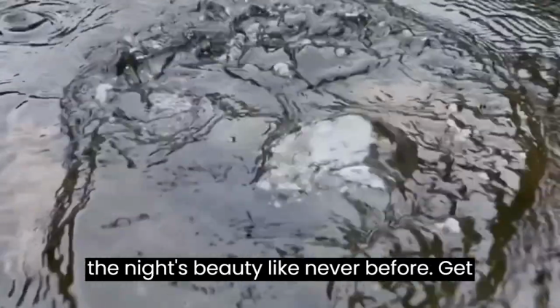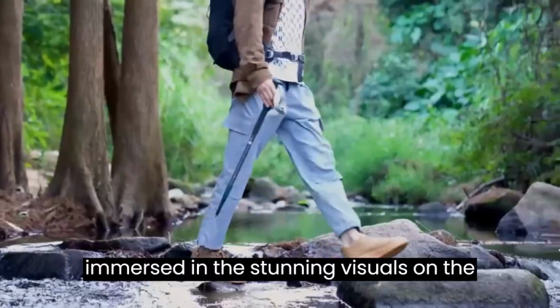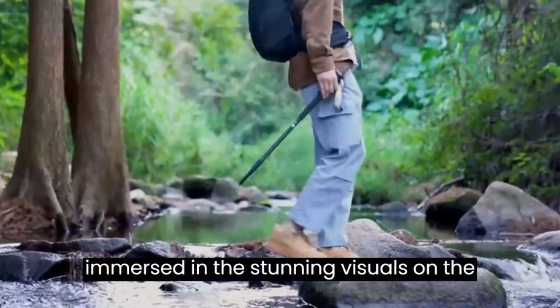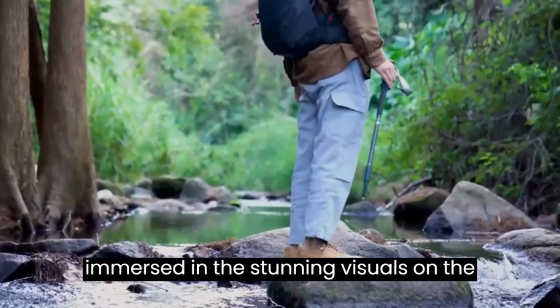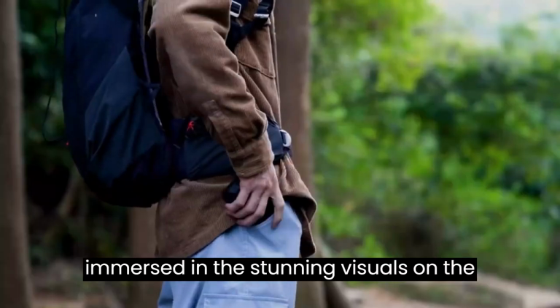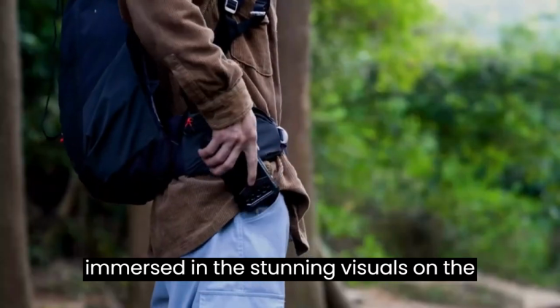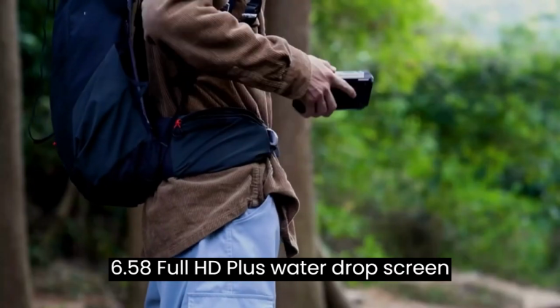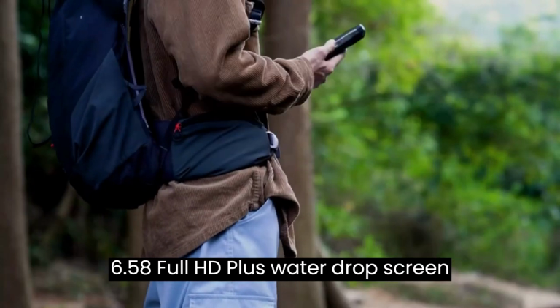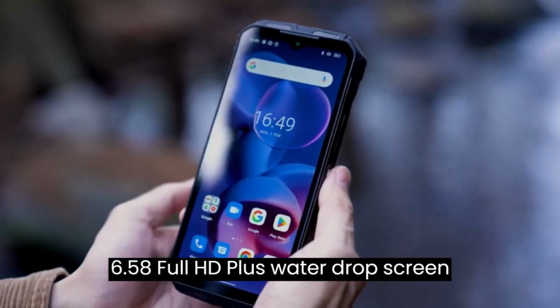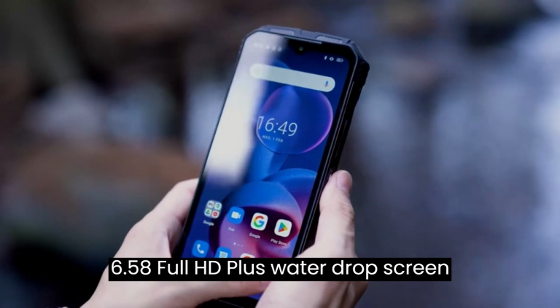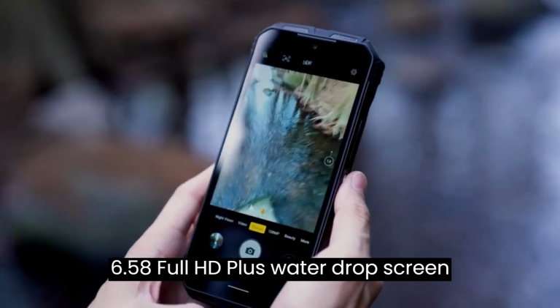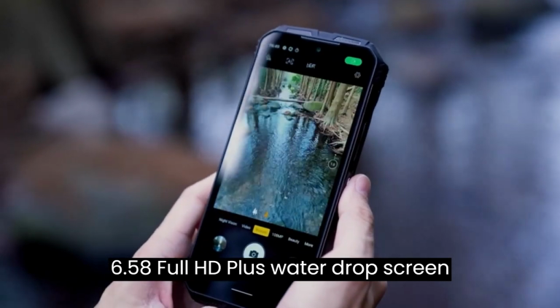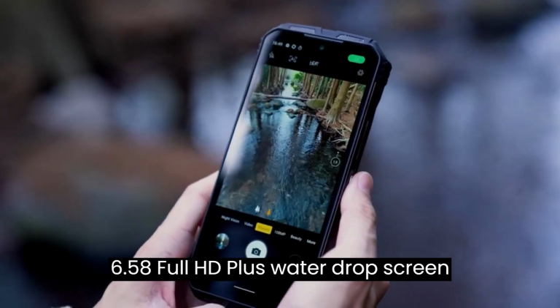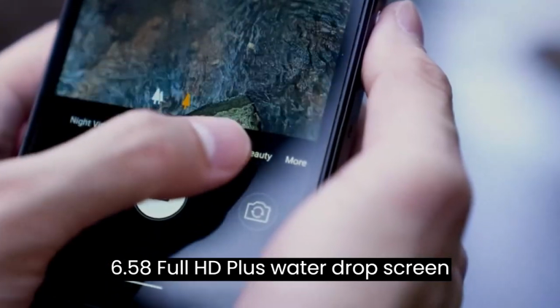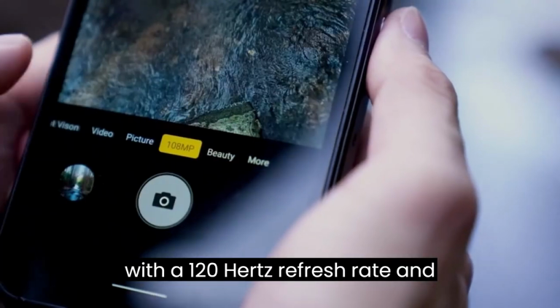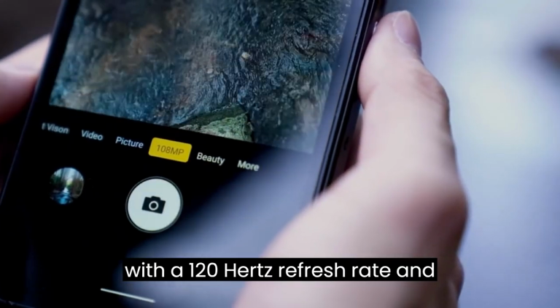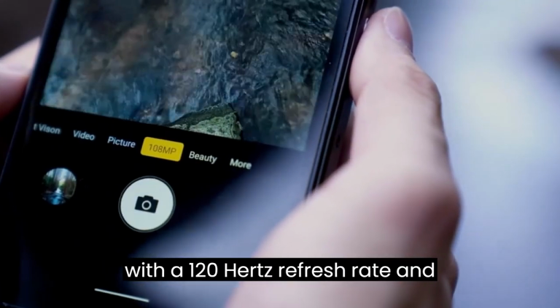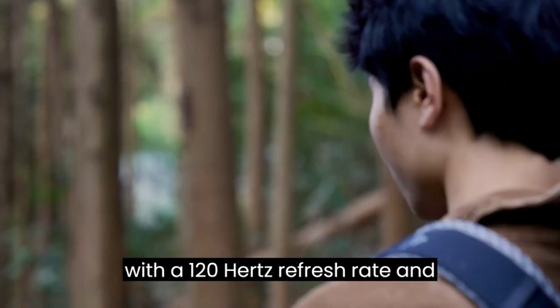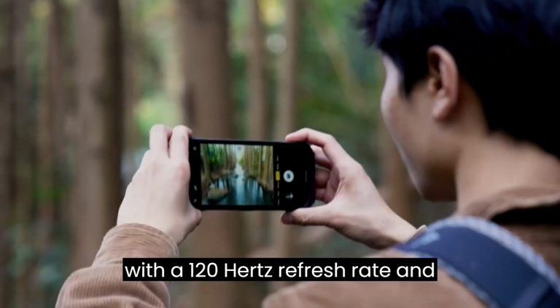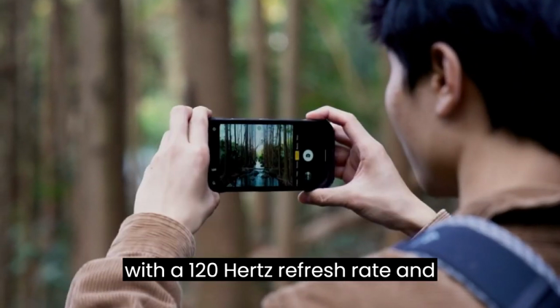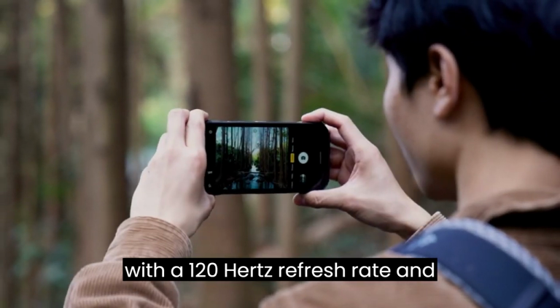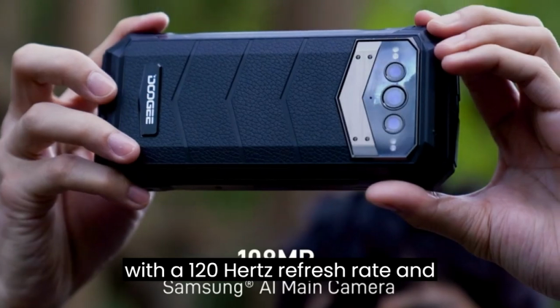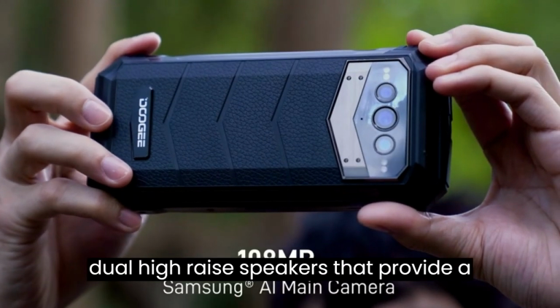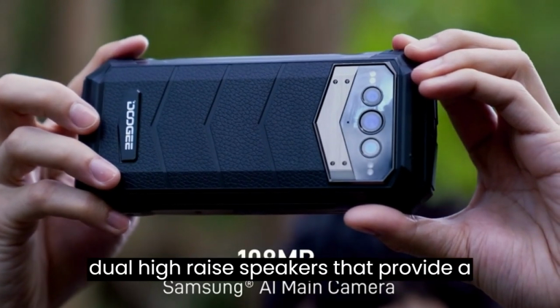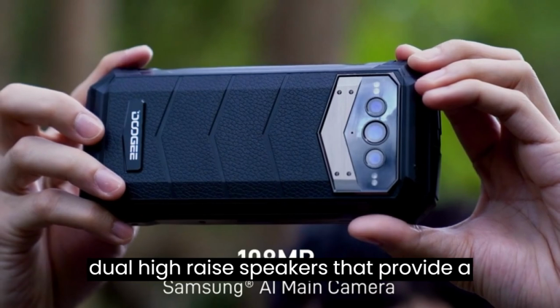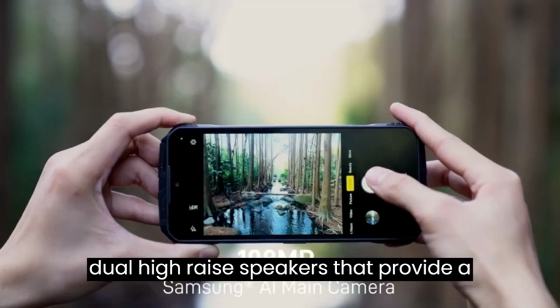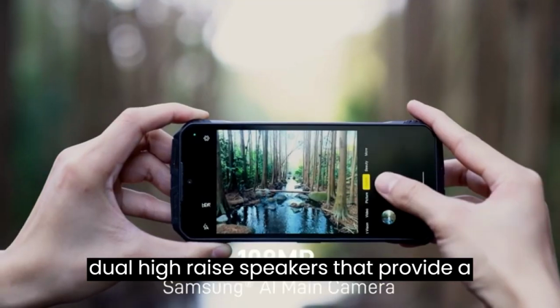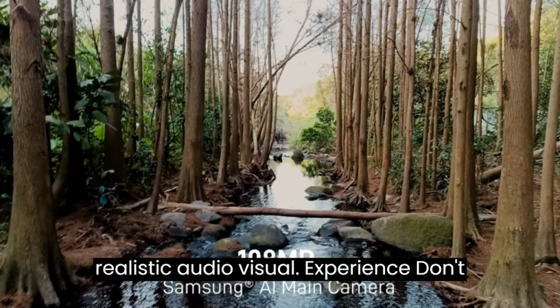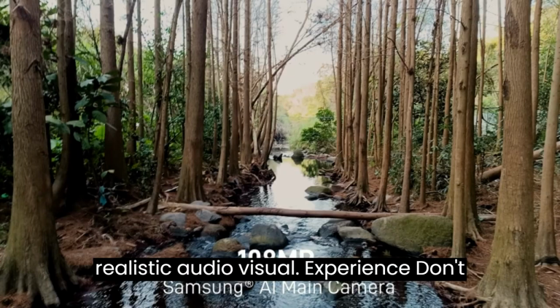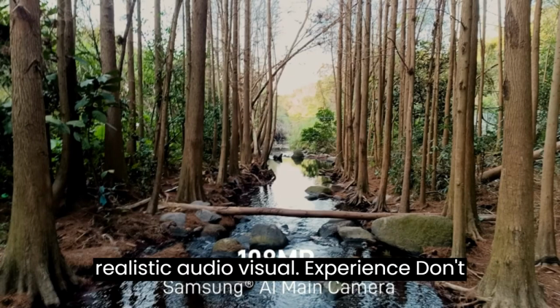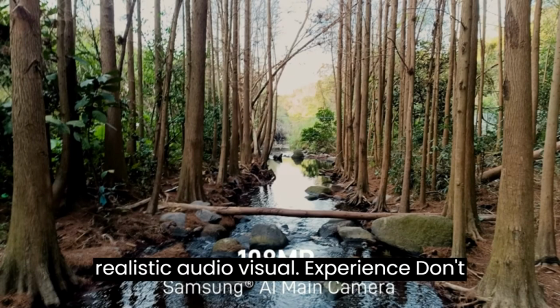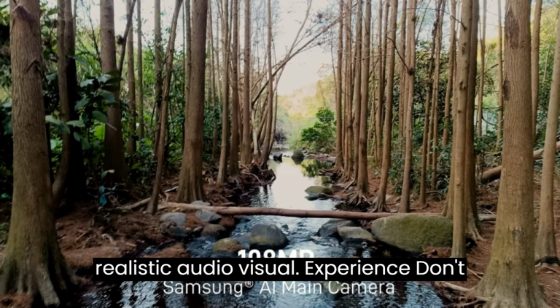Get immersed in the stunning visuals on the 6.58-inch Full HD Plus Water Drop screen with a 120Hz refresh rate and dual high-fidelity speakers that provide a realistic audio-visual experience.